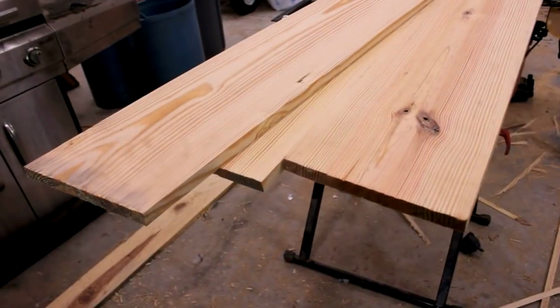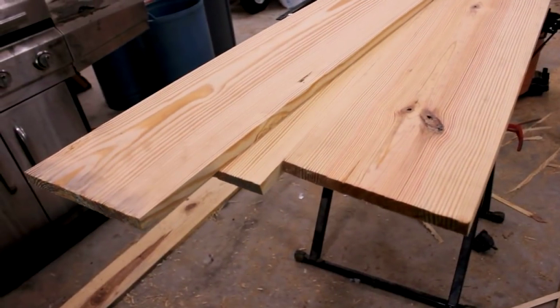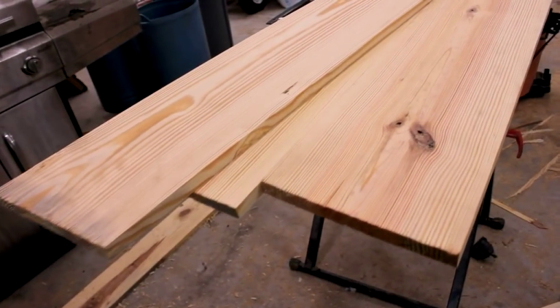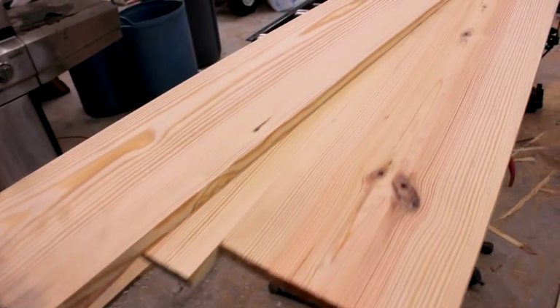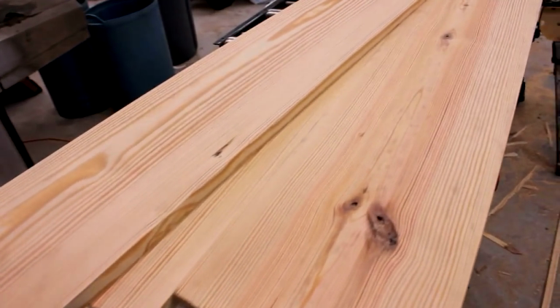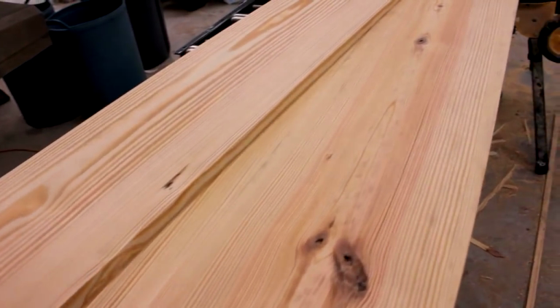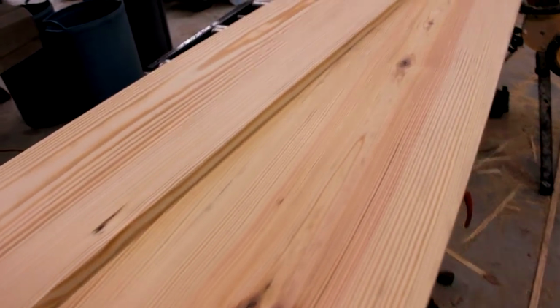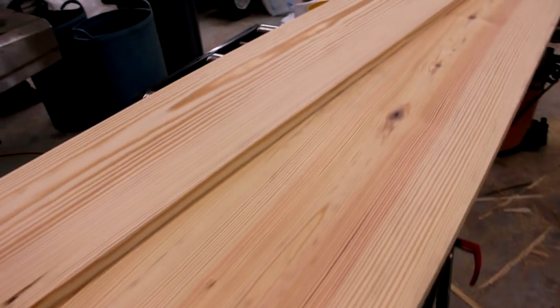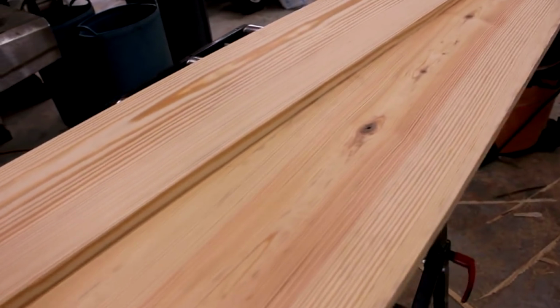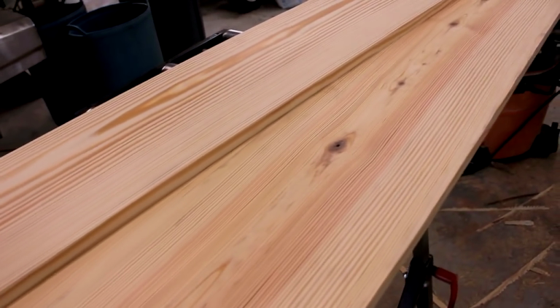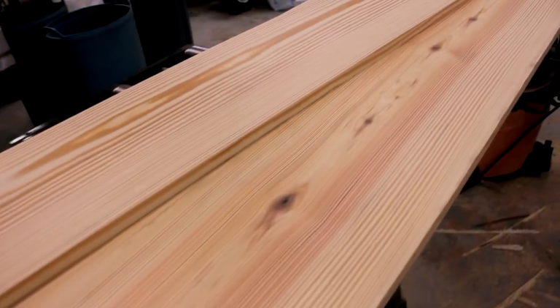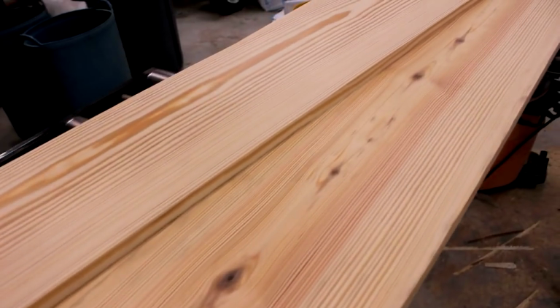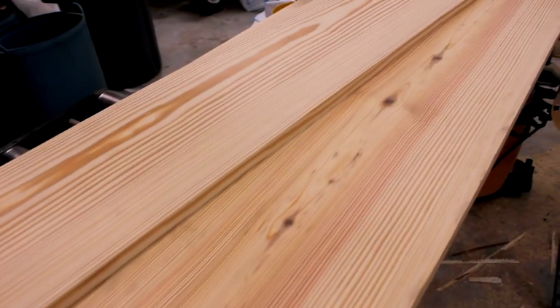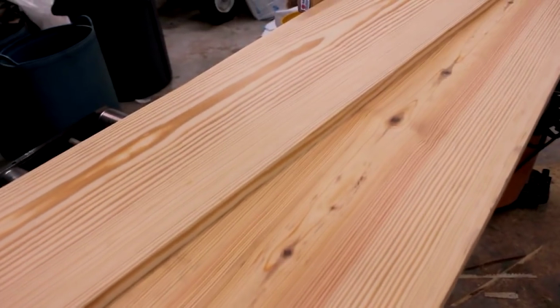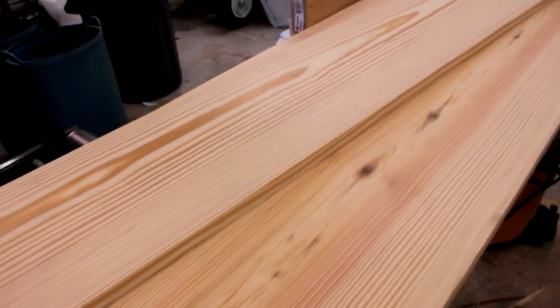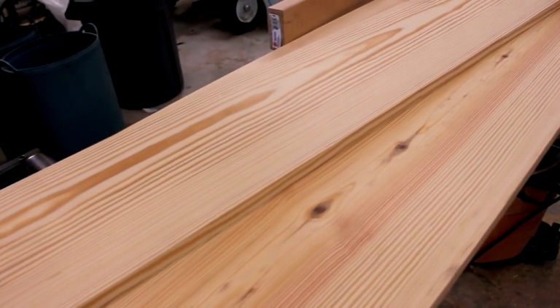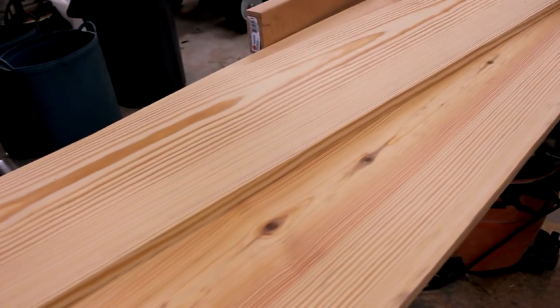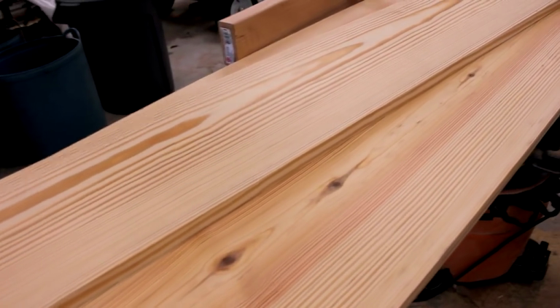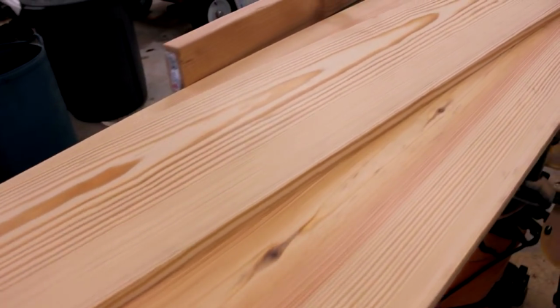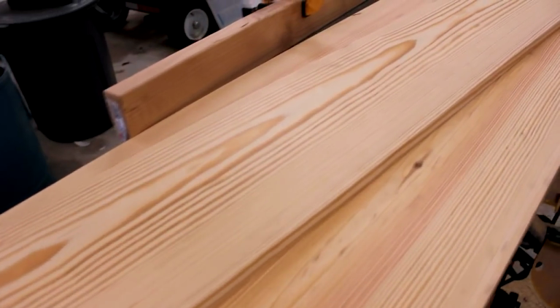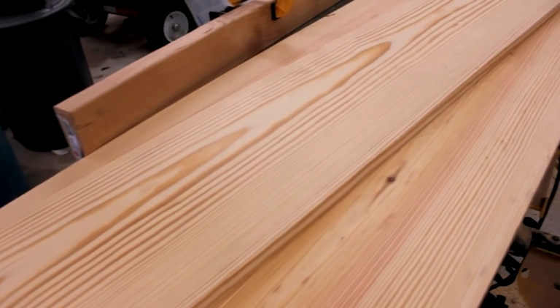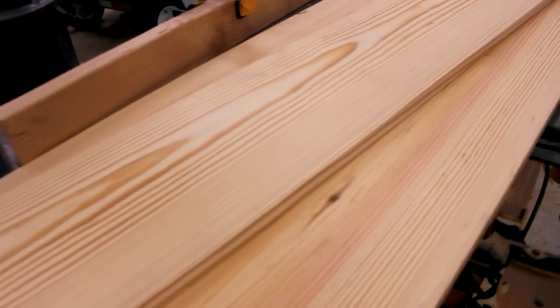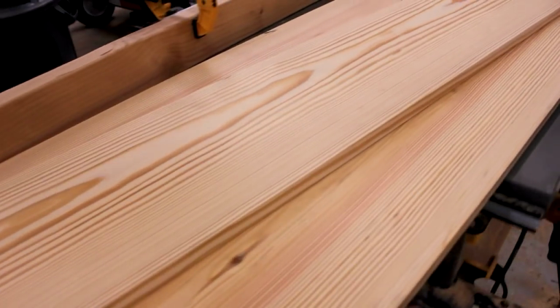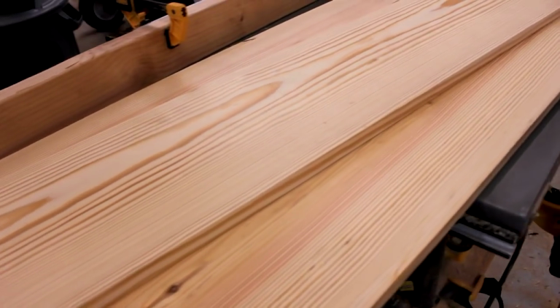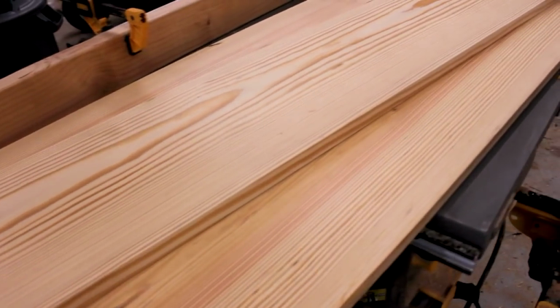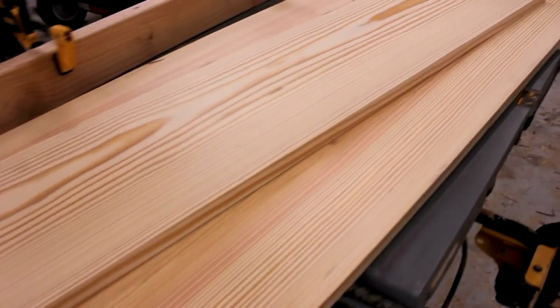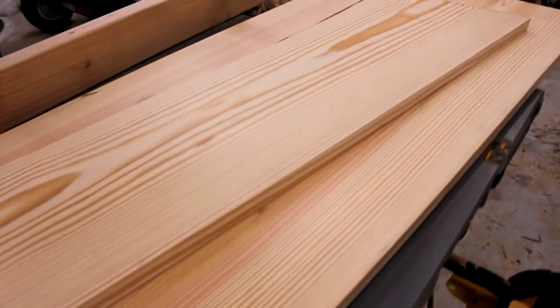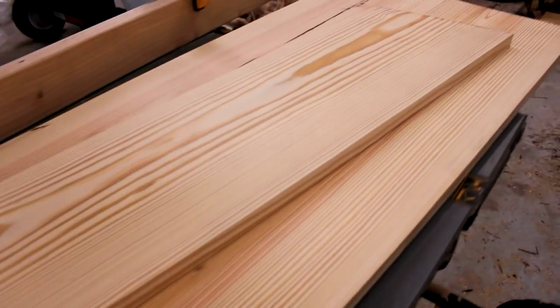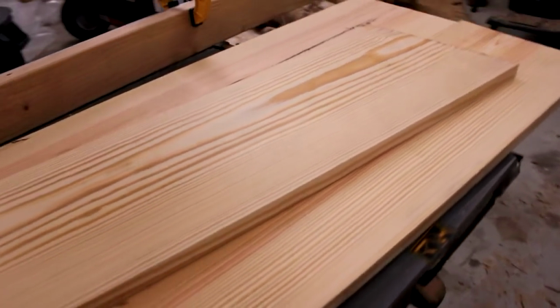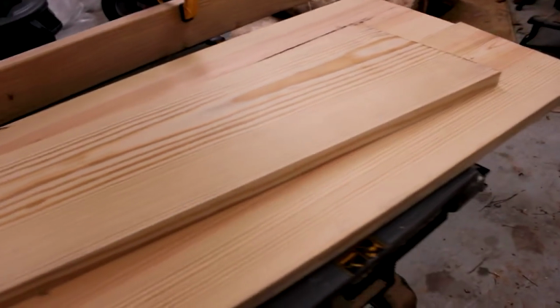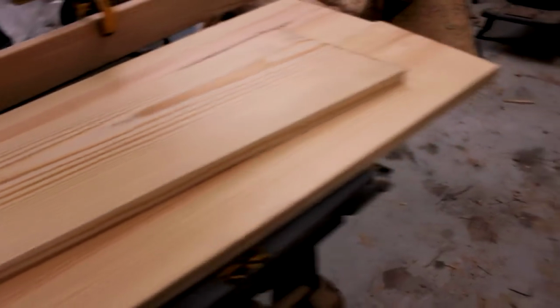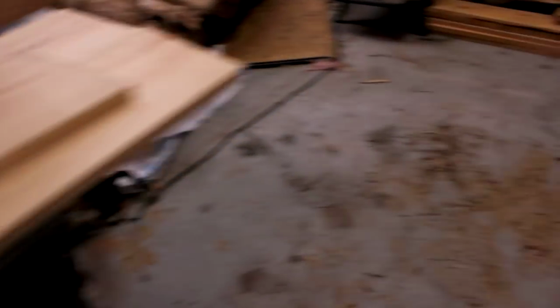Here are three really, really nice boards that came out of that first batch that went into the kiln. You can see these have been planed already and these are just absolutely beautiful. No mold, no anything like that on them. They just look great. But if we go over here...